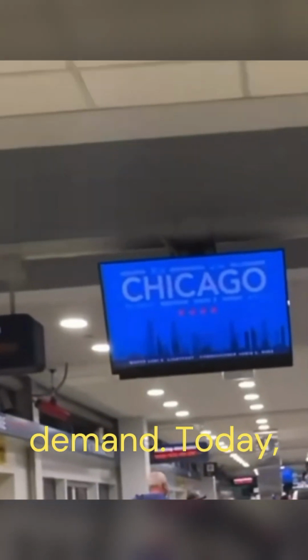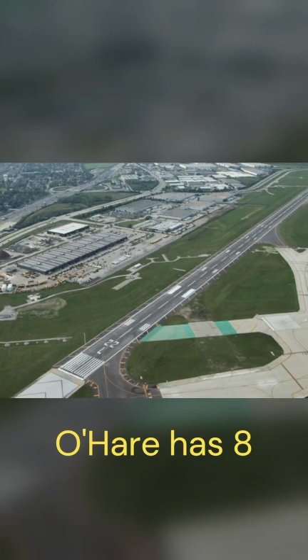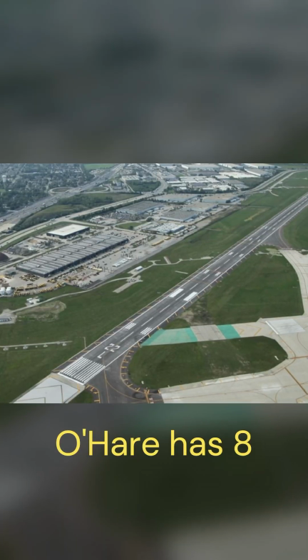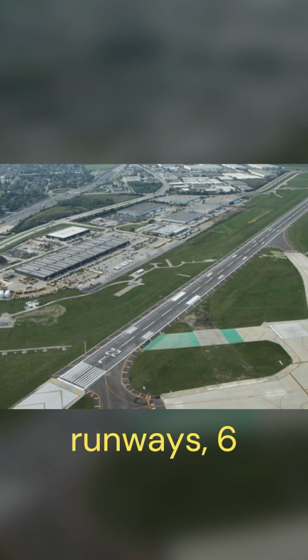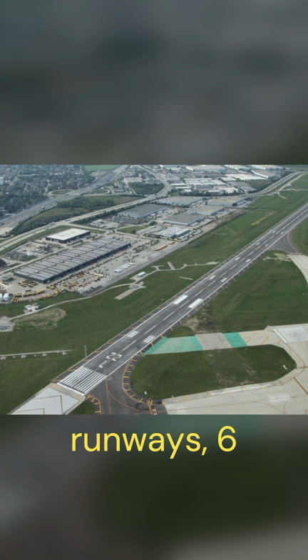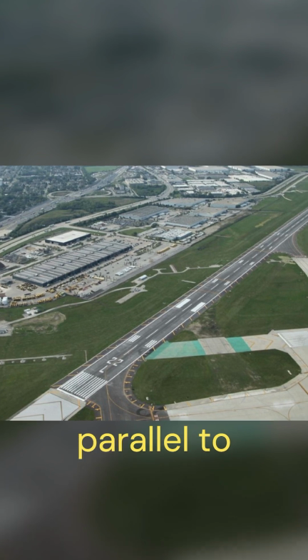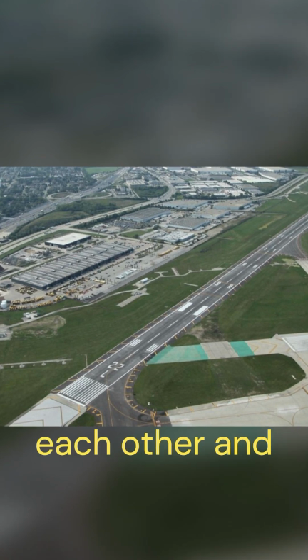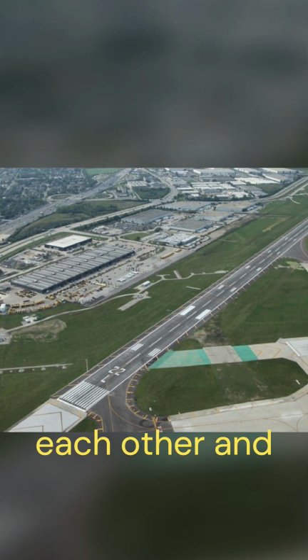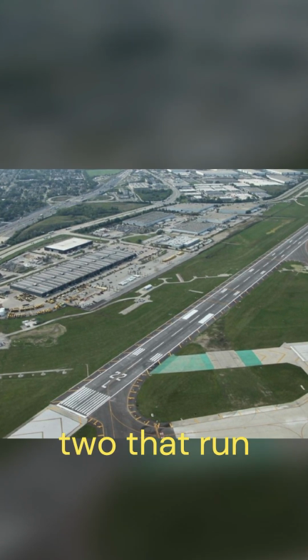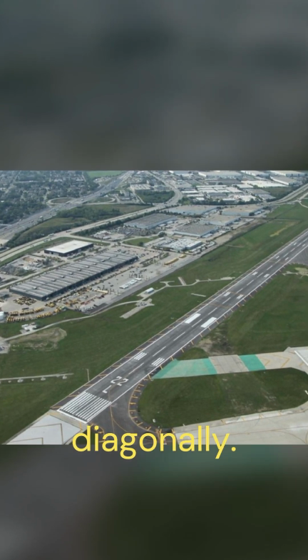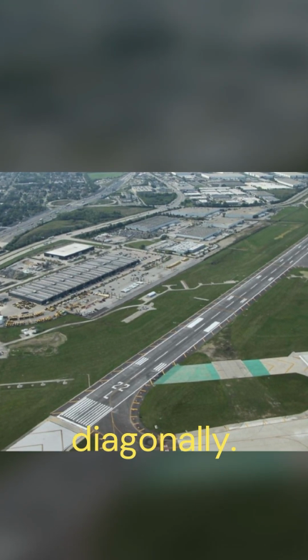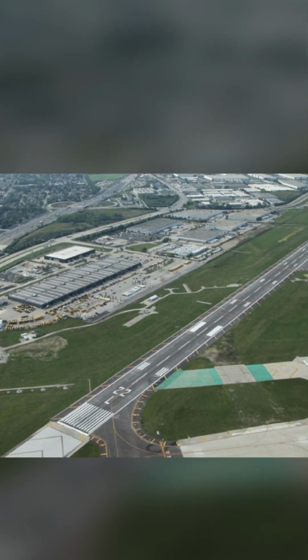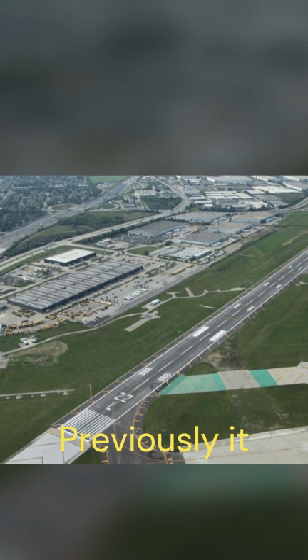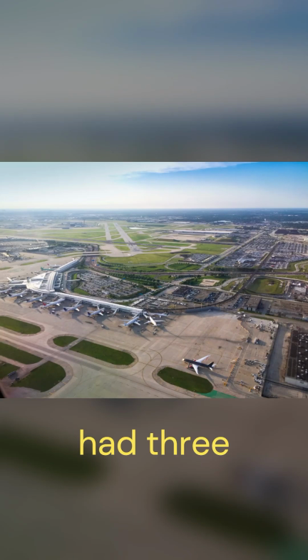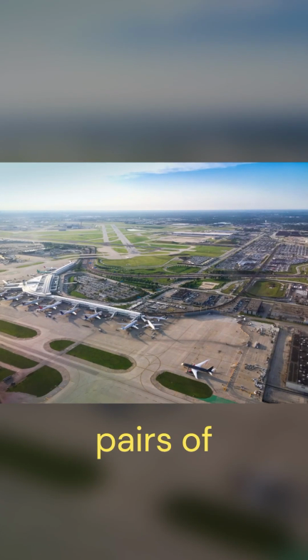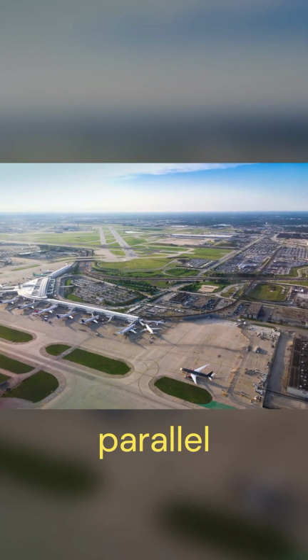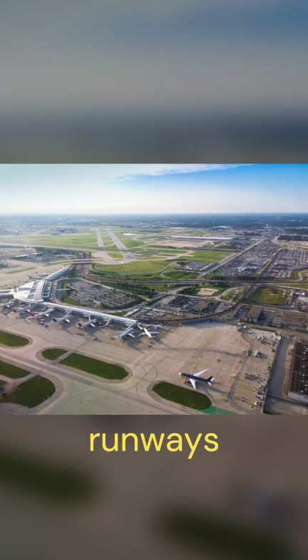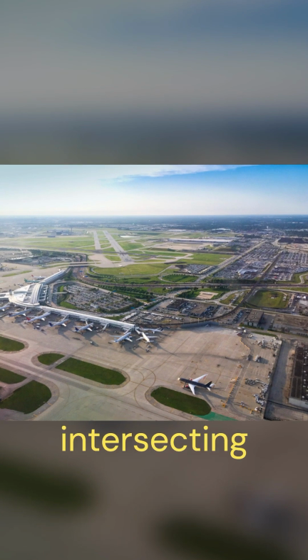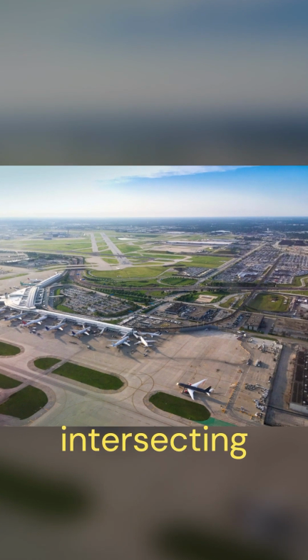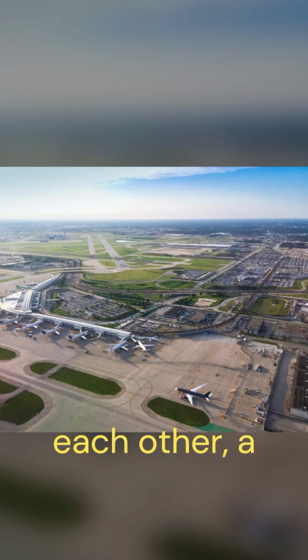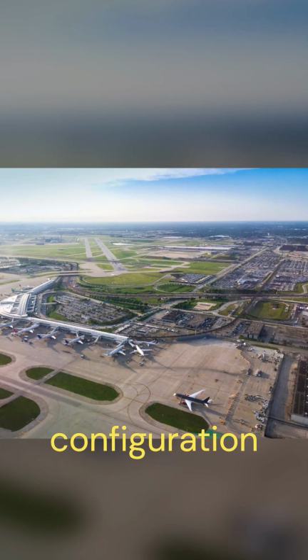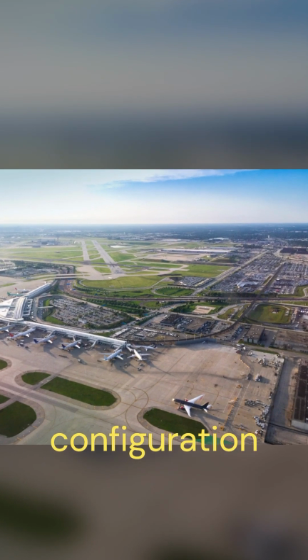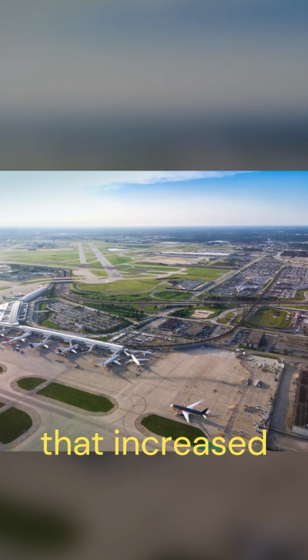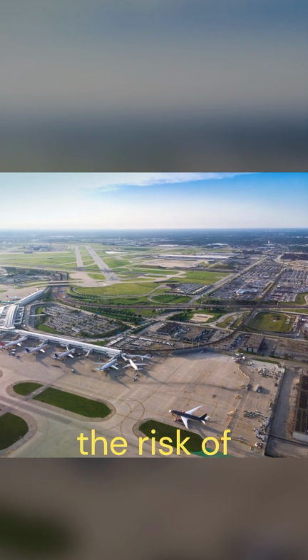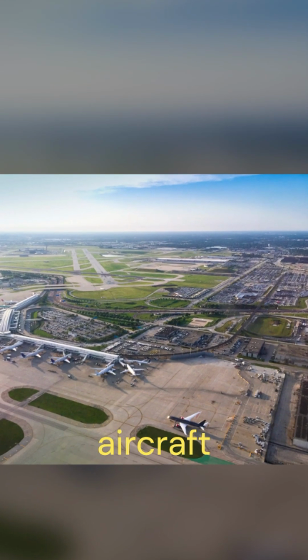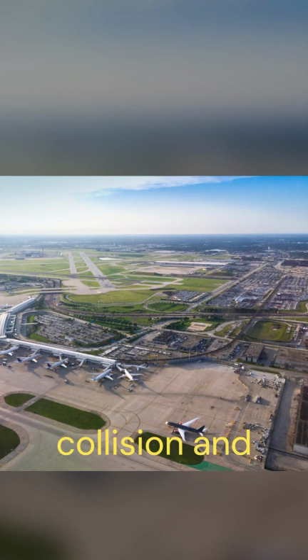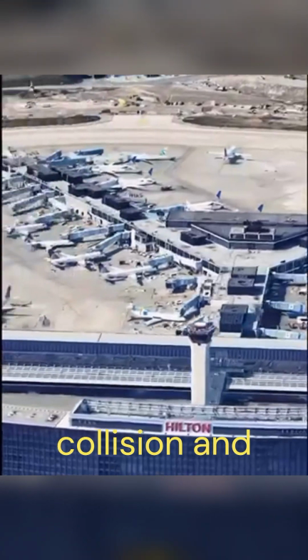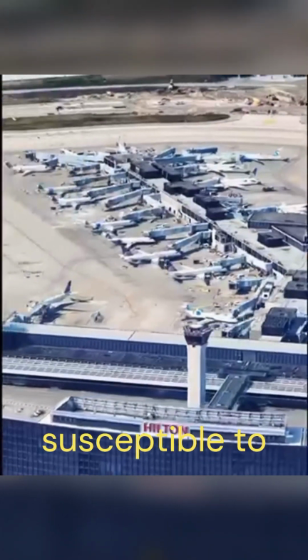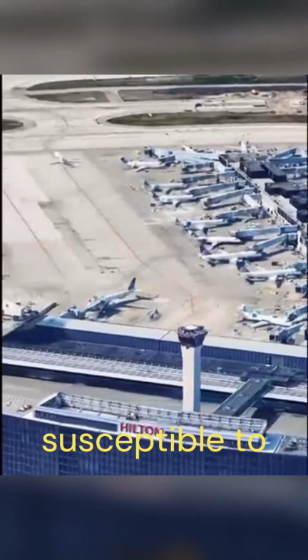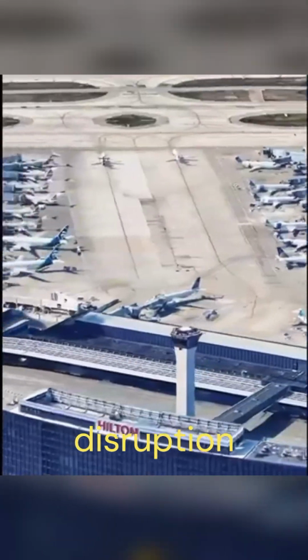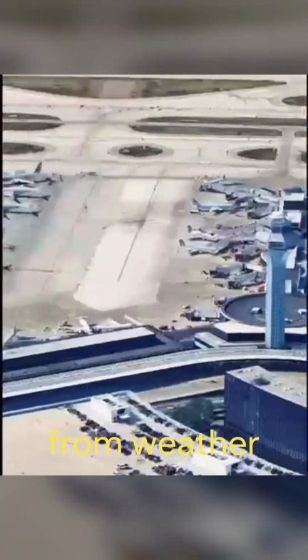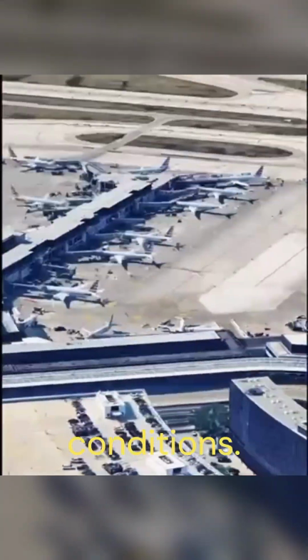Today, O'Hare has eight runways — six parallel to each other, and two that run diagonally. Previously, it had three pairs of parallel runways intersecting each other, a configuration that increased the risk of aircraft collision and was susceptible to disruption from weather conditions.